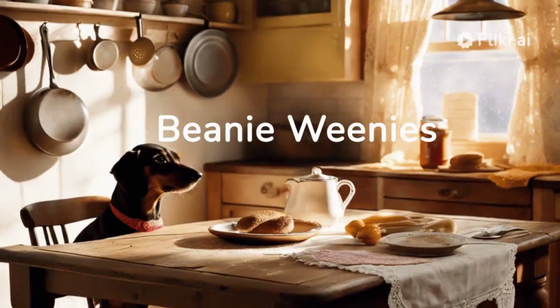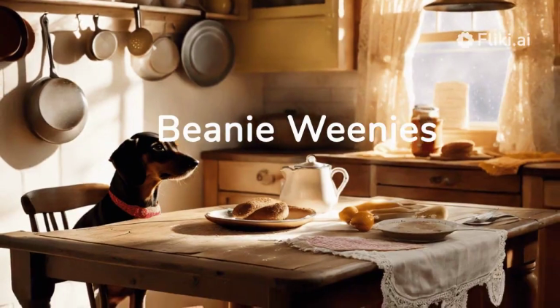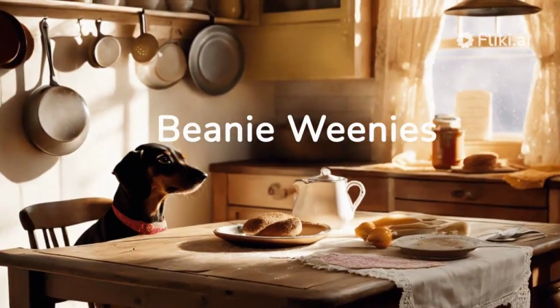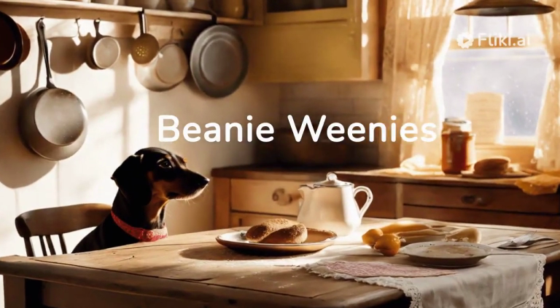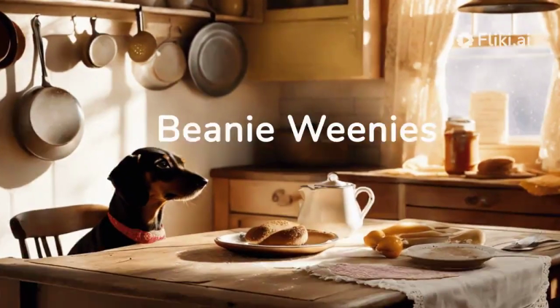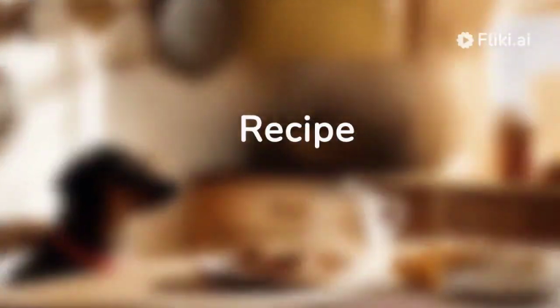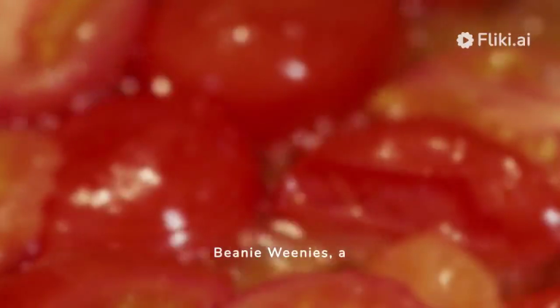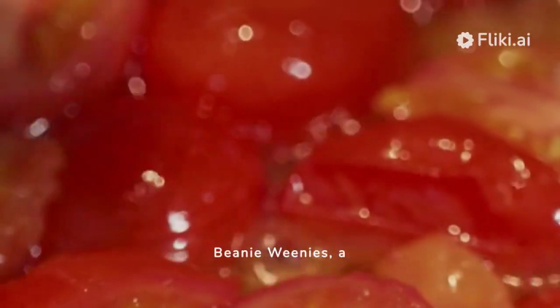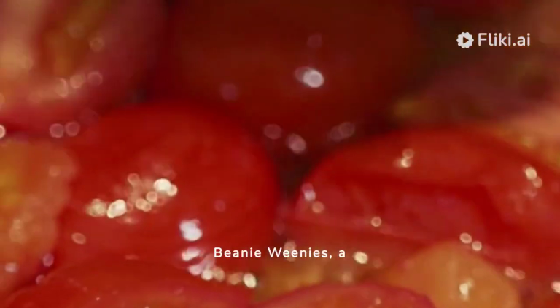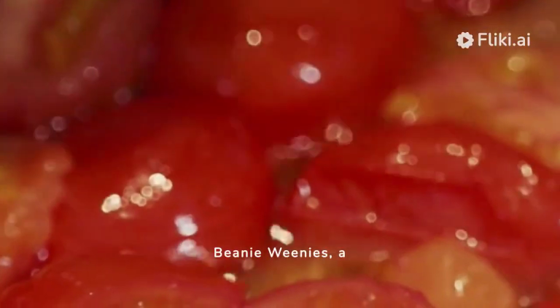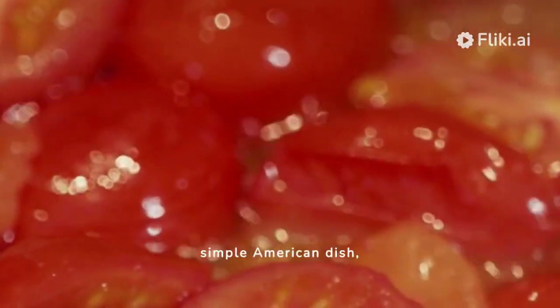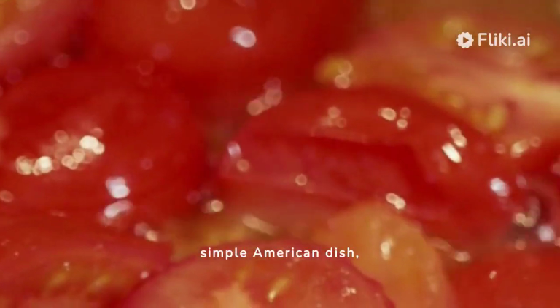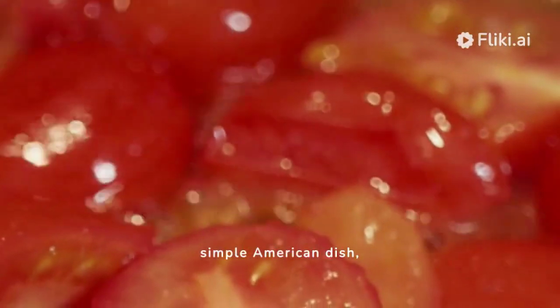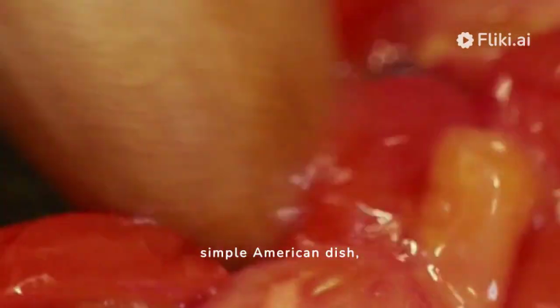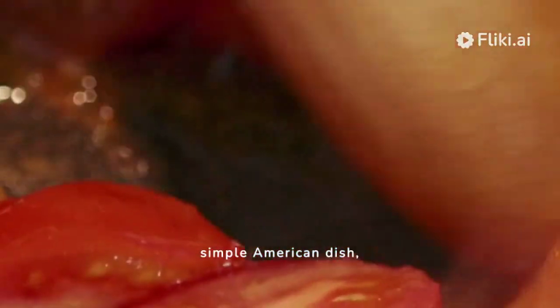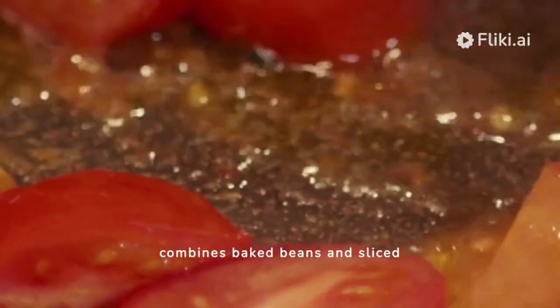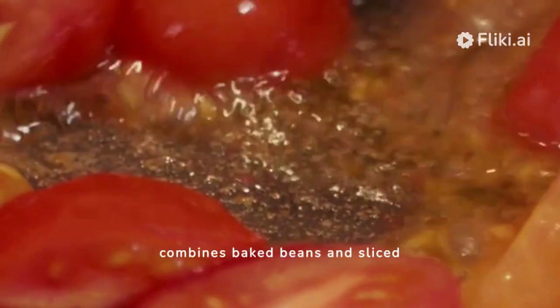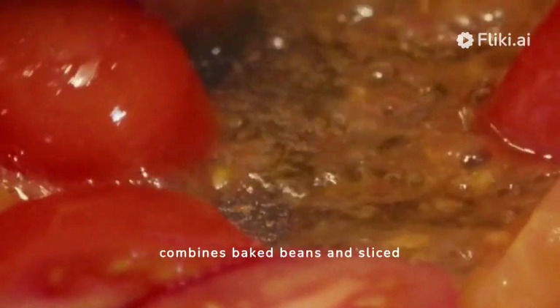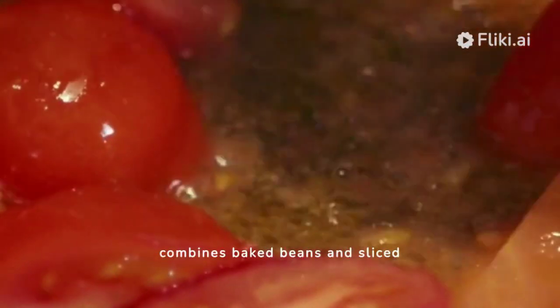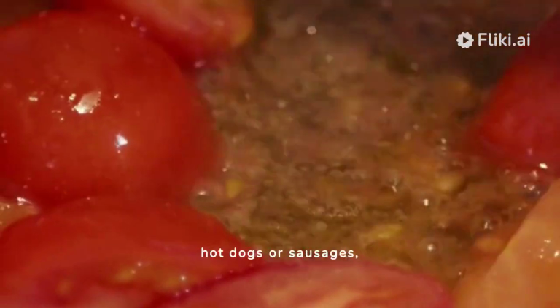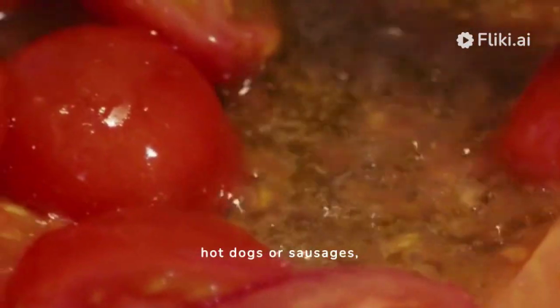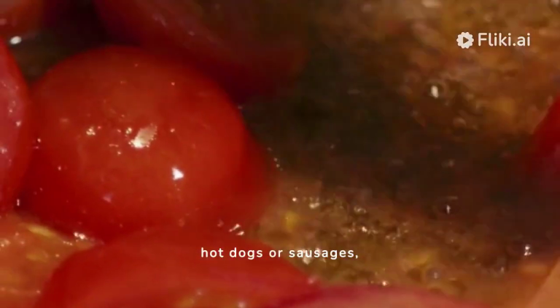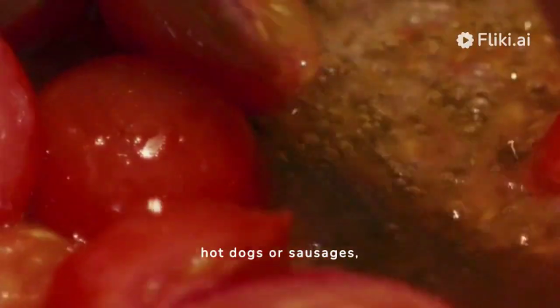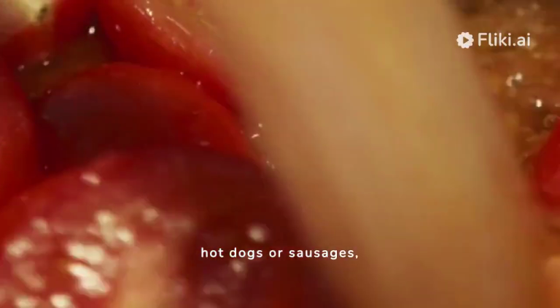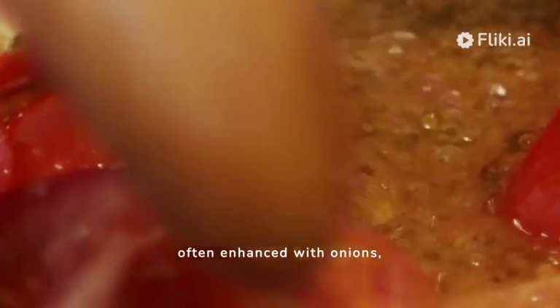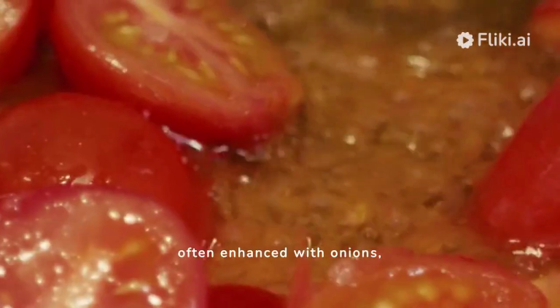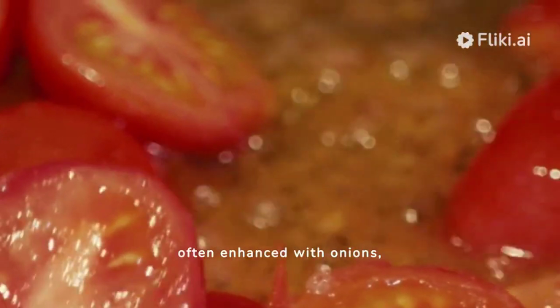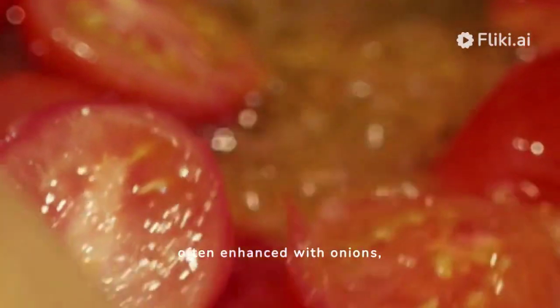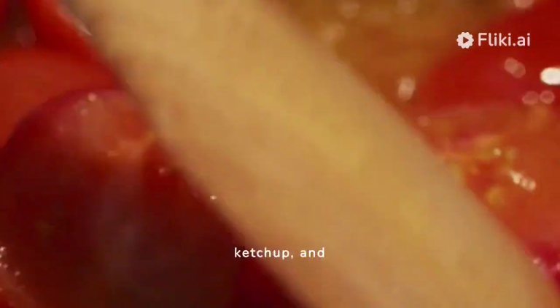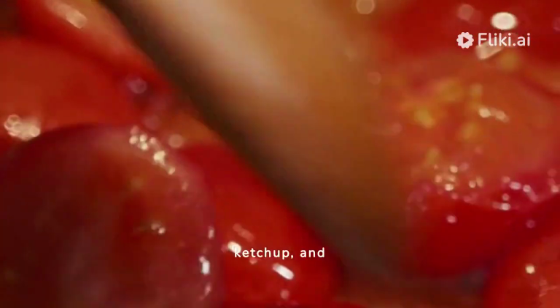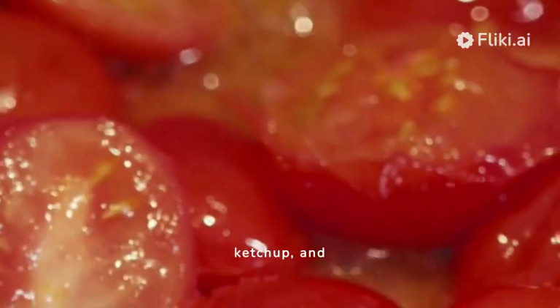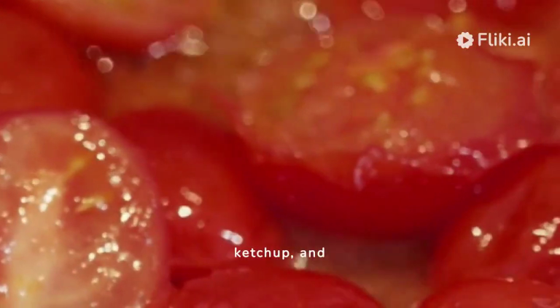Beanie Weenies — a simple American dish that combines baked beans and sliced hot dogs or sausages, often enhanced with onions, ketchup, and spices.